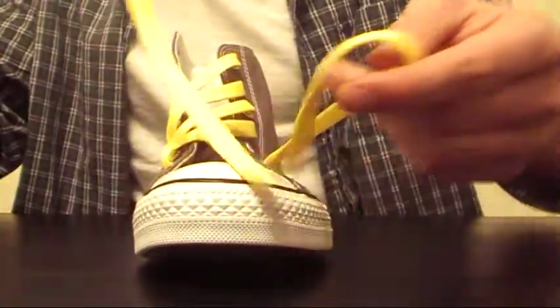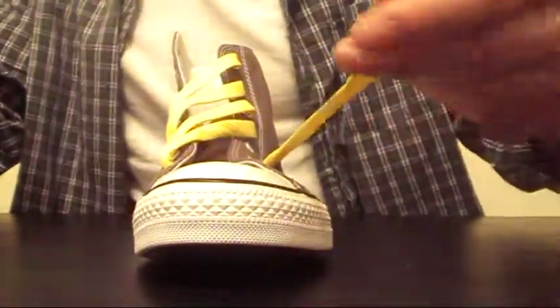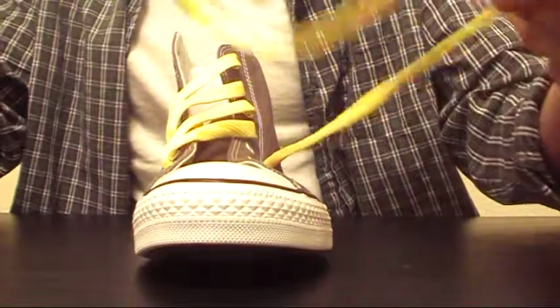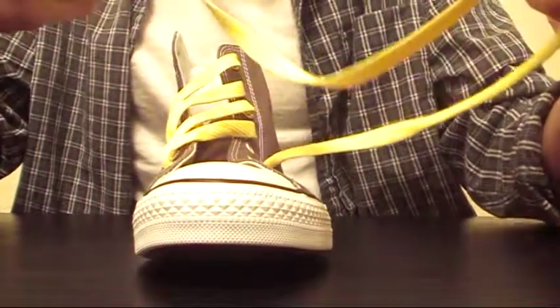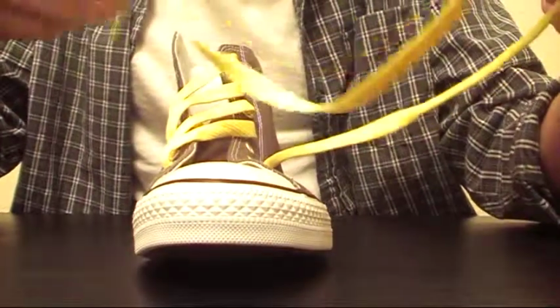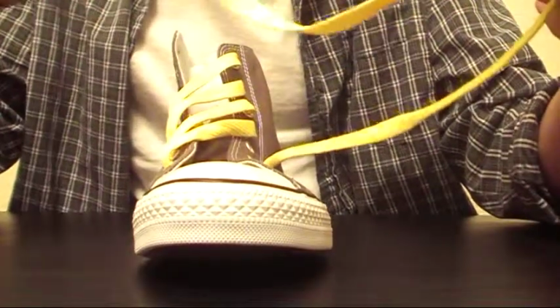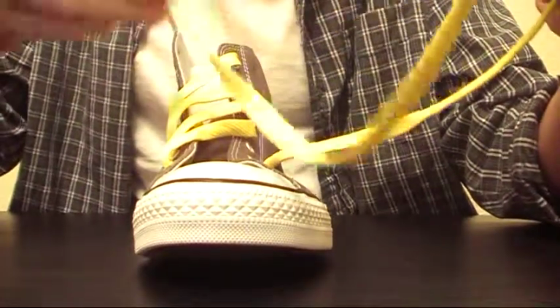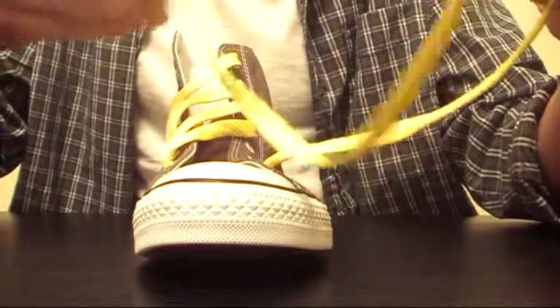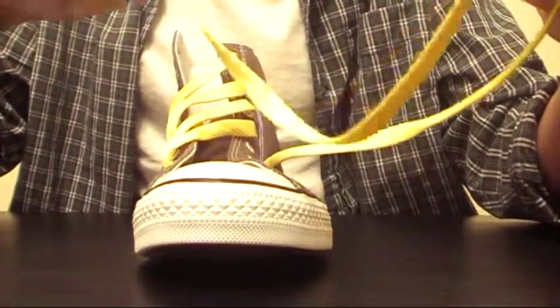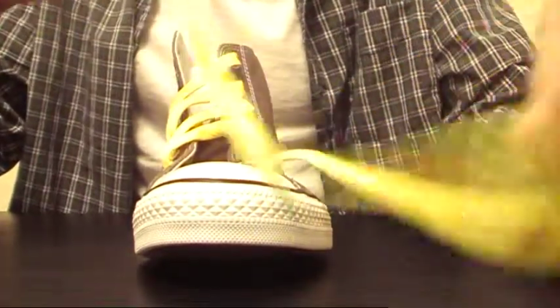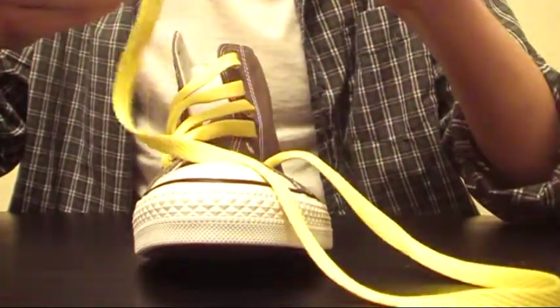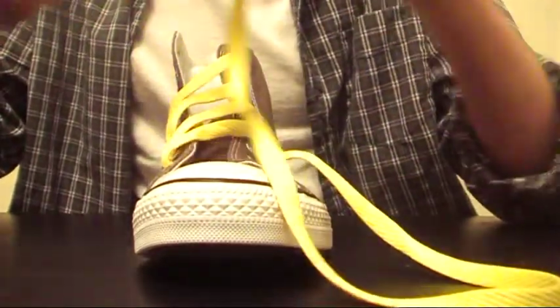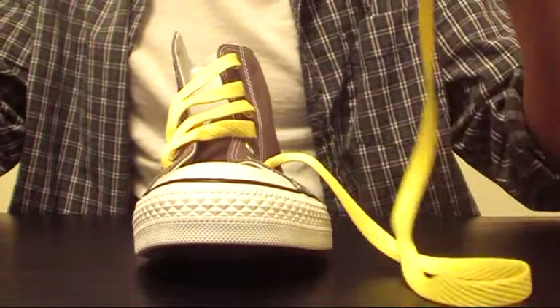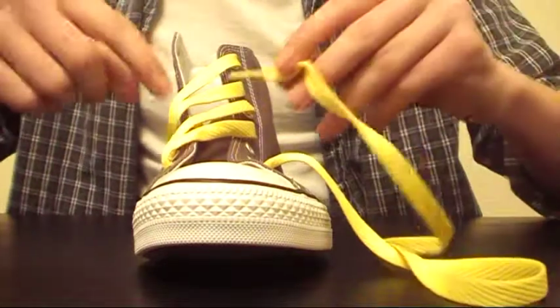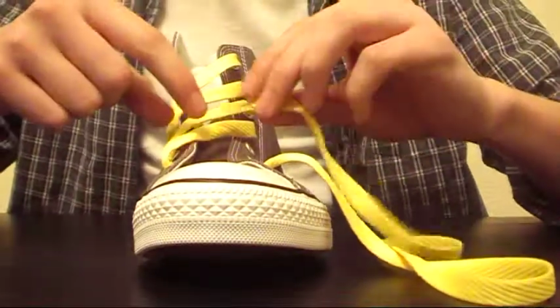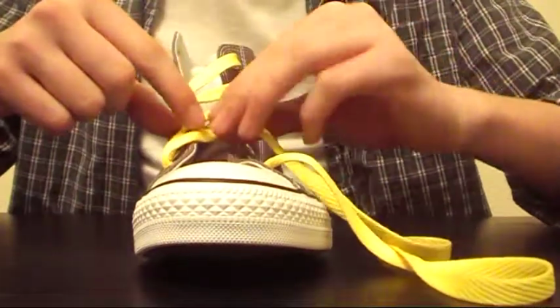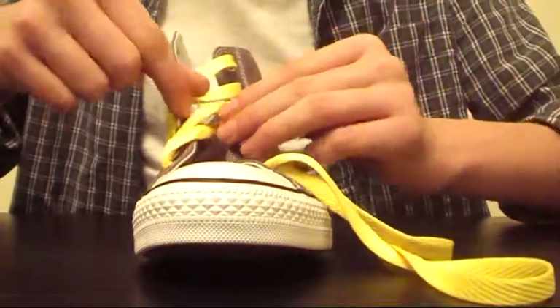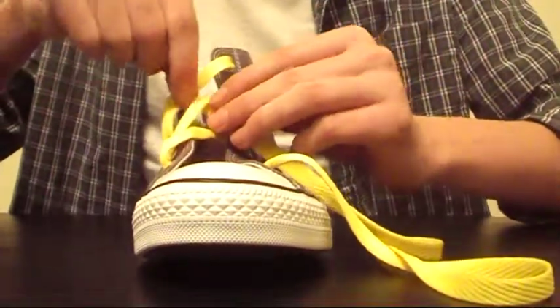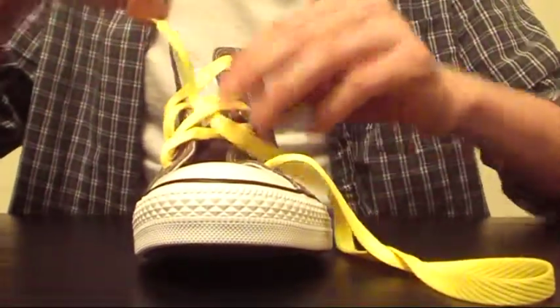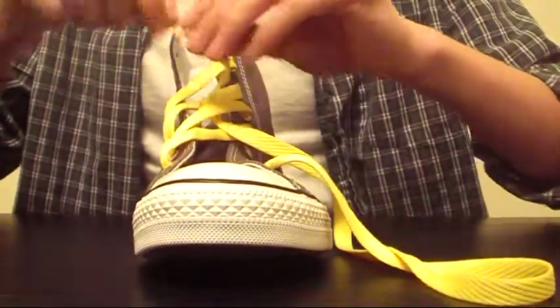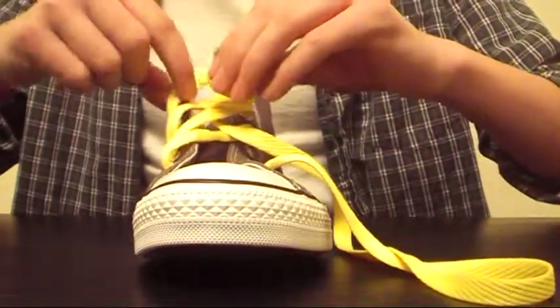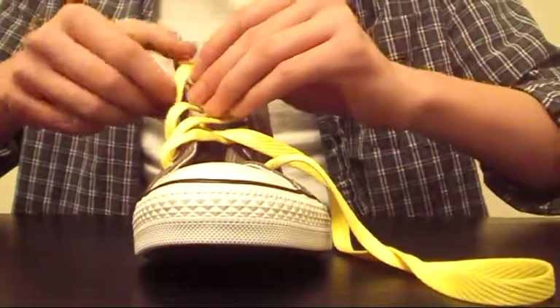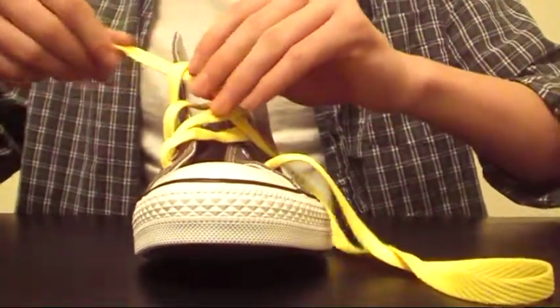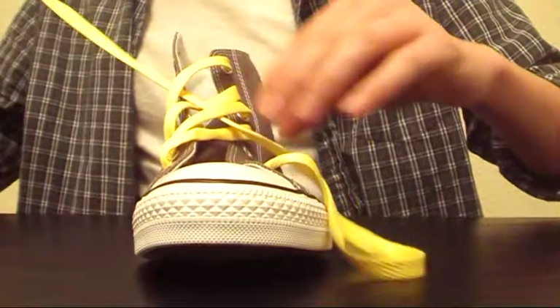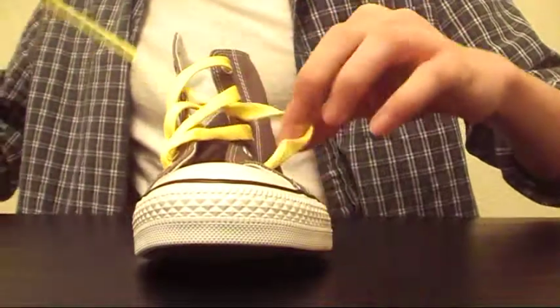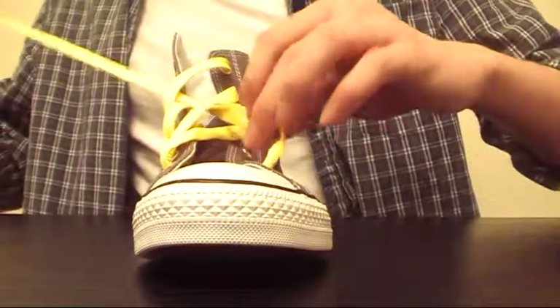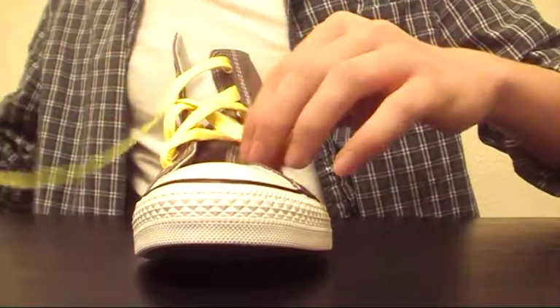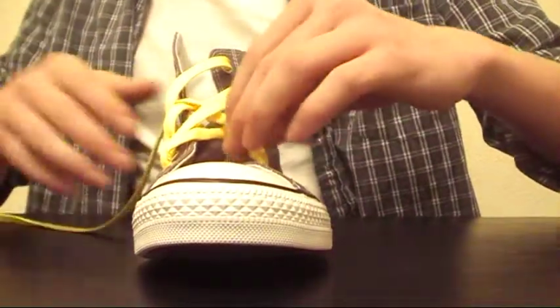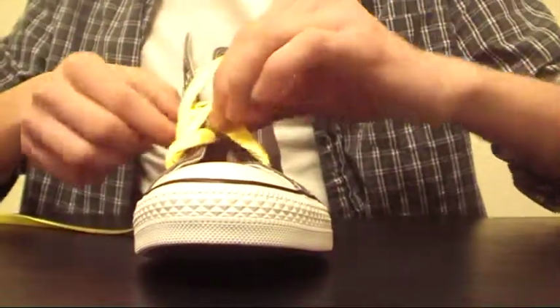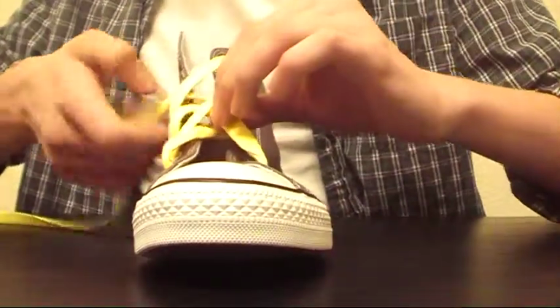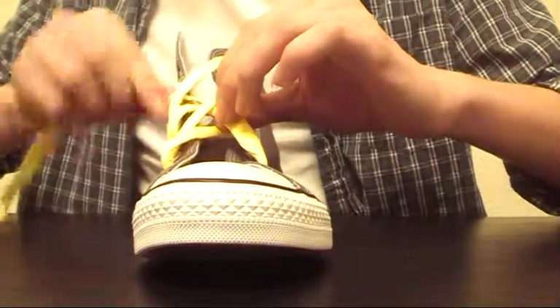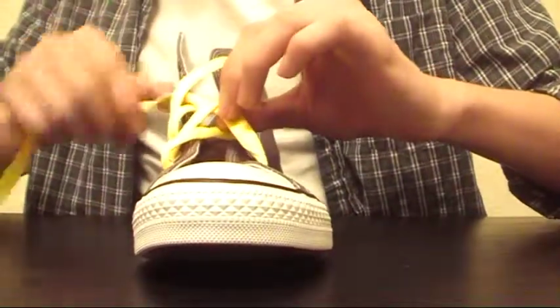You can either choose over, under, over, under — or you can choose under, over, under, over. I'm just going to do over, under, over, under. So bring it over, under, over, under, and then feed it into the R5 eyelet.